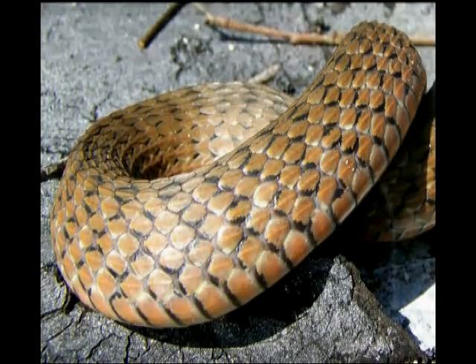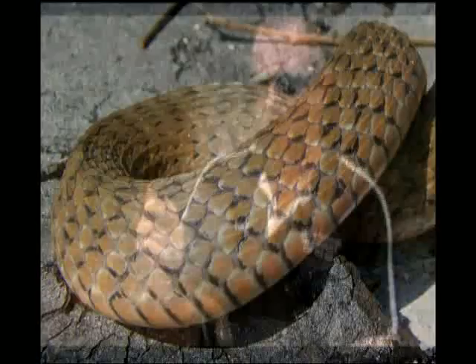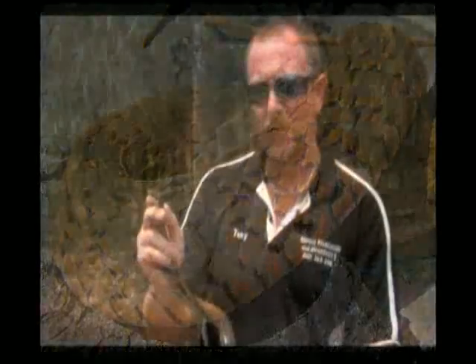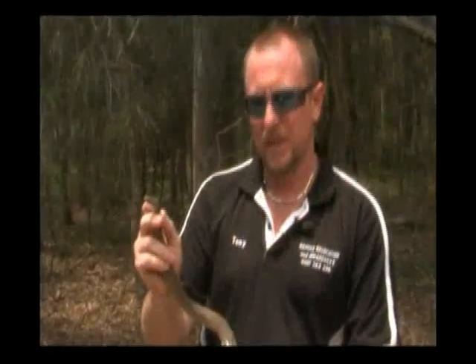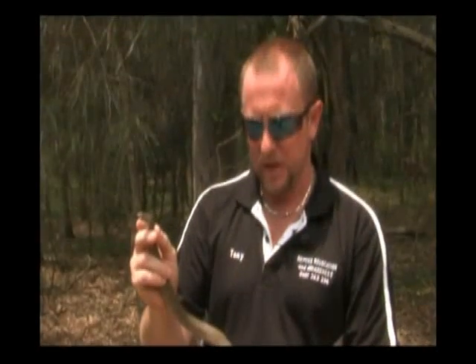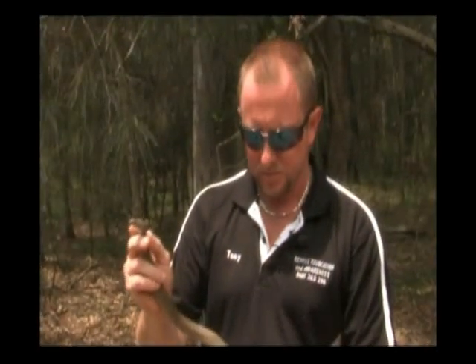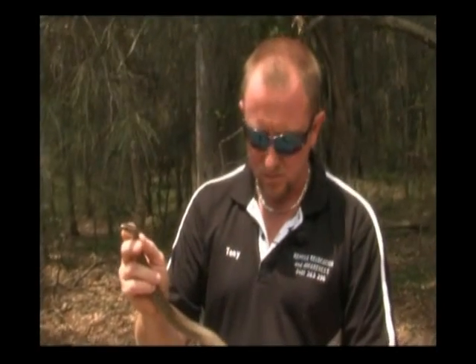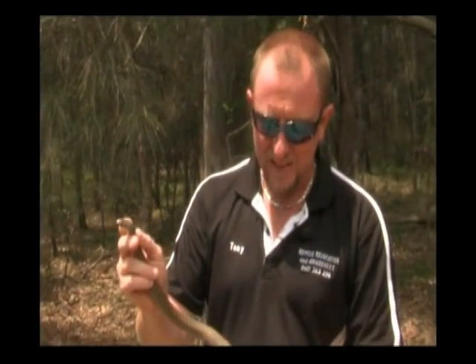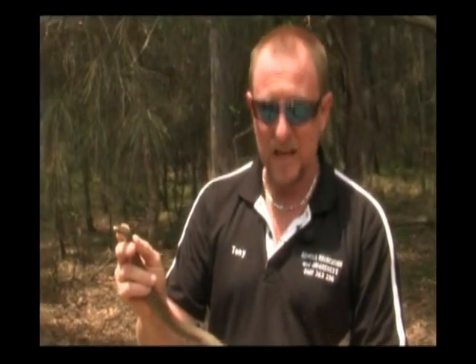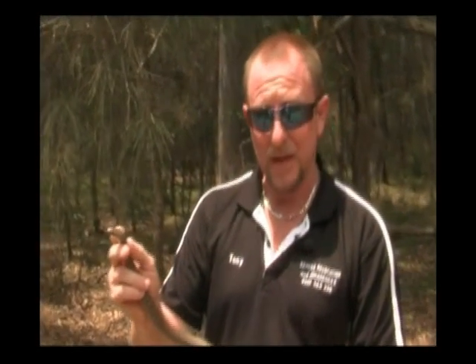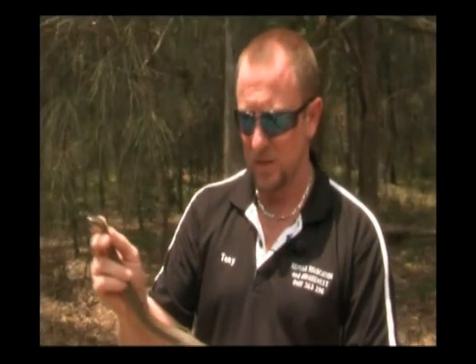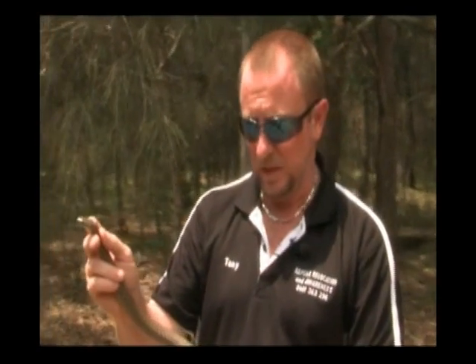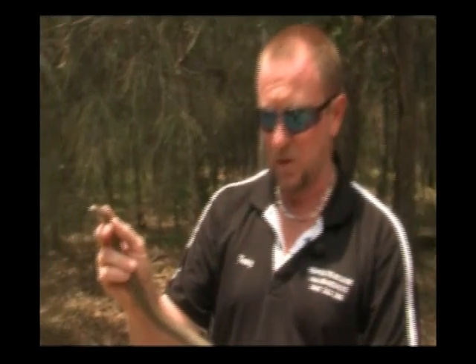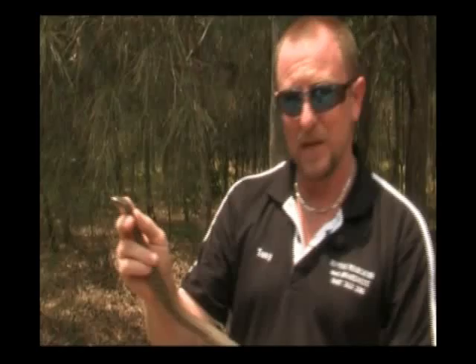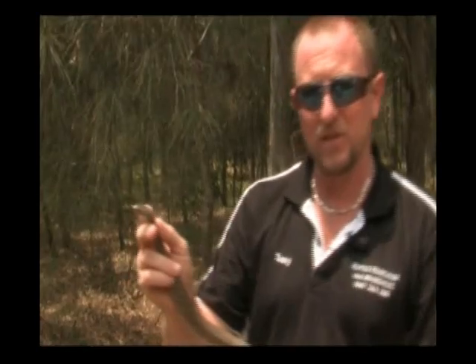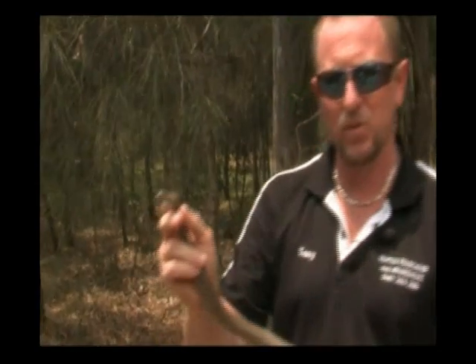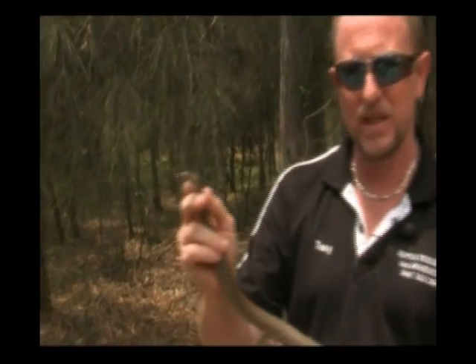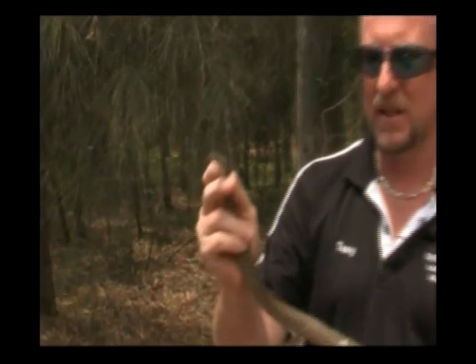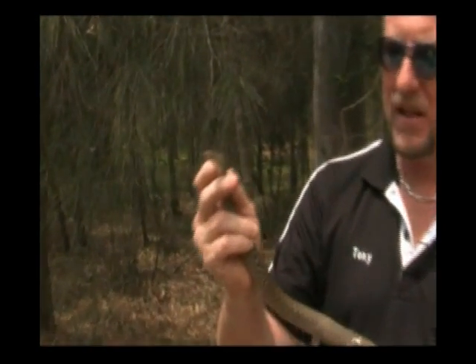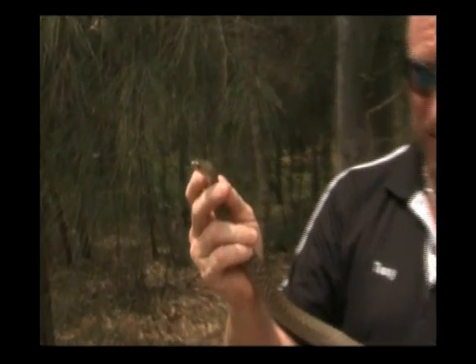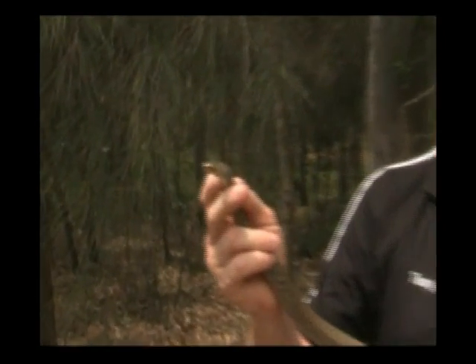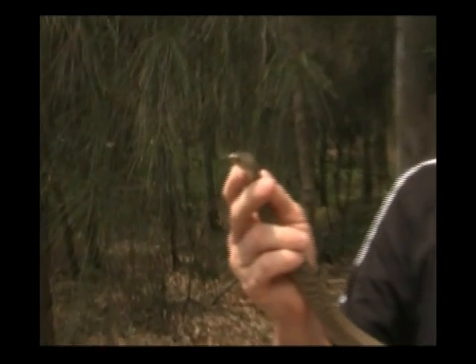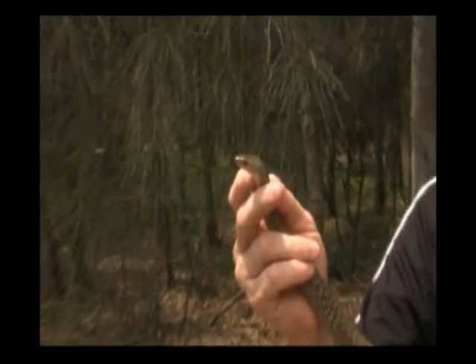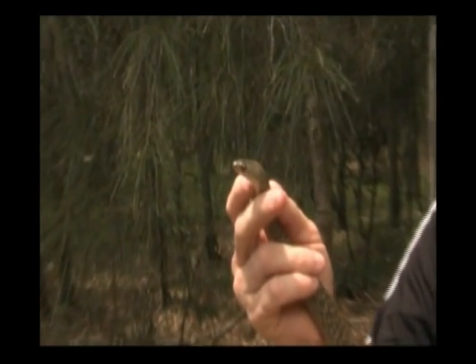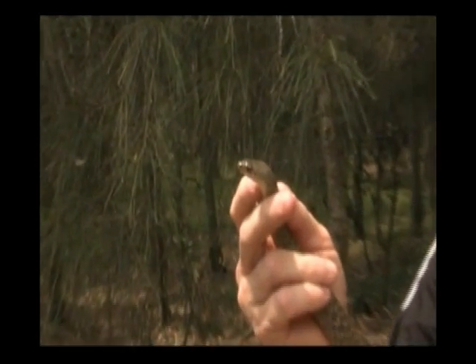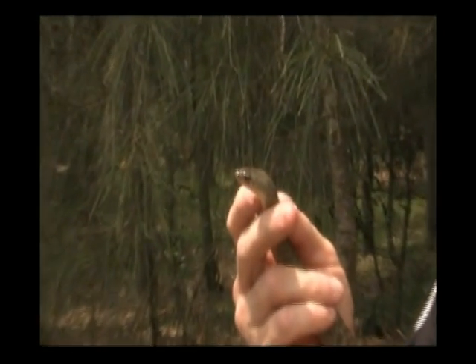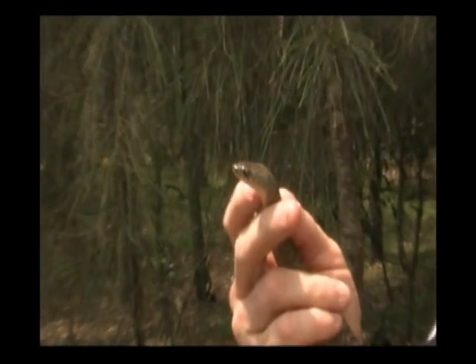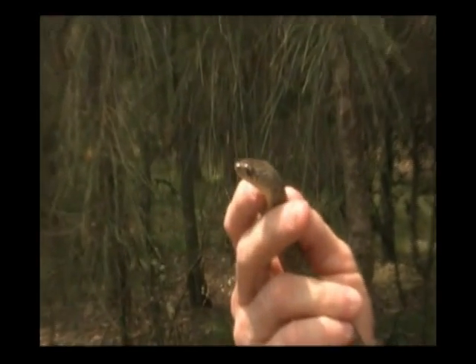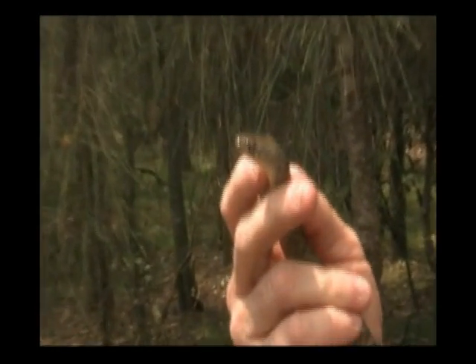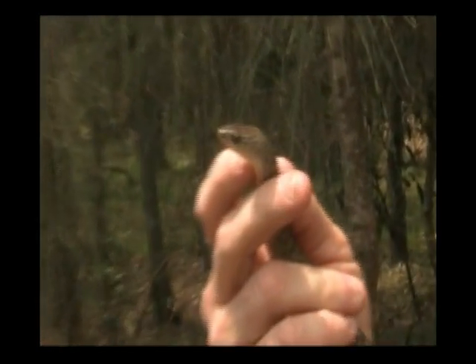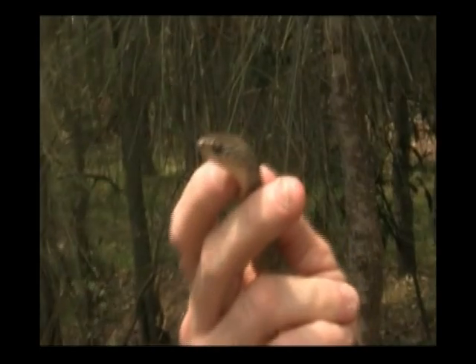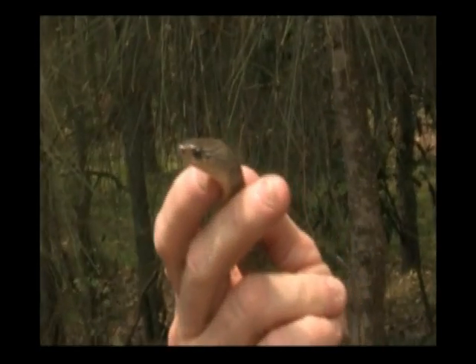Alright guys, here we have the keelback. Its other name, or its common name, is the freshwater snake. Now this is pretty much about as big as they get. This particular one is a very heavily pregnant female.